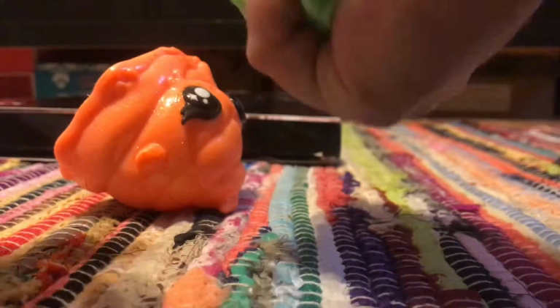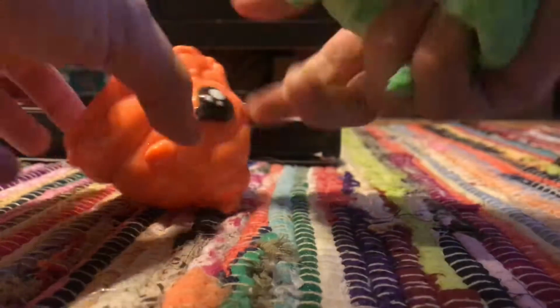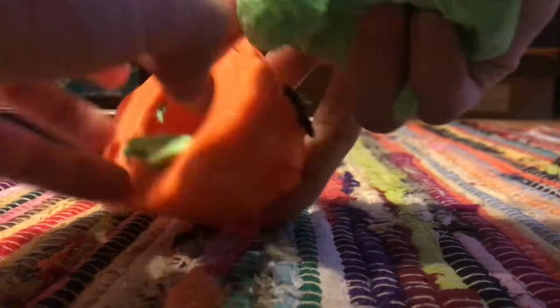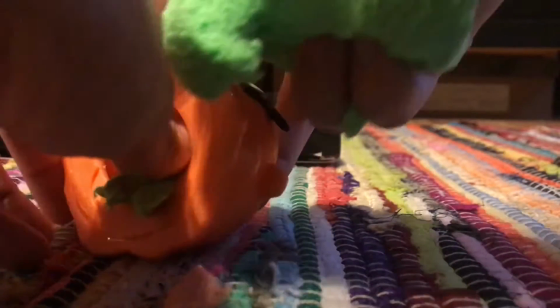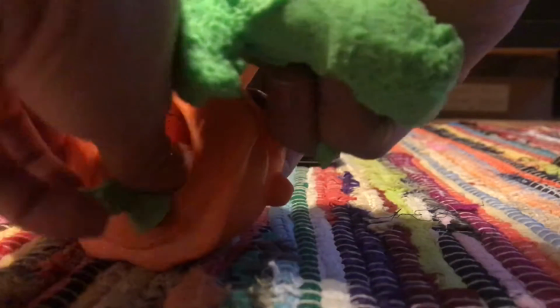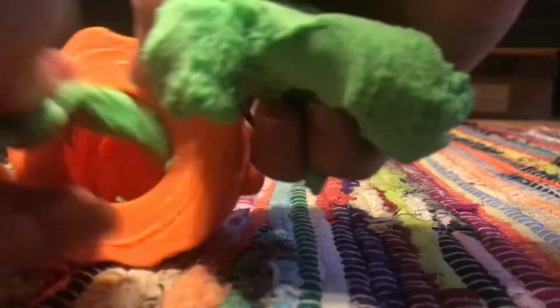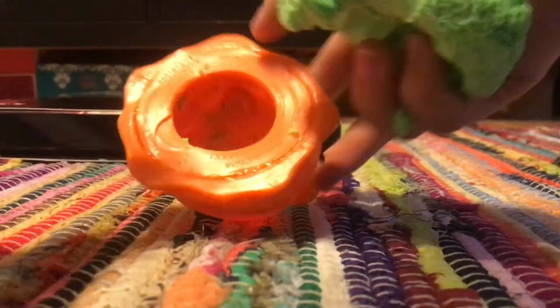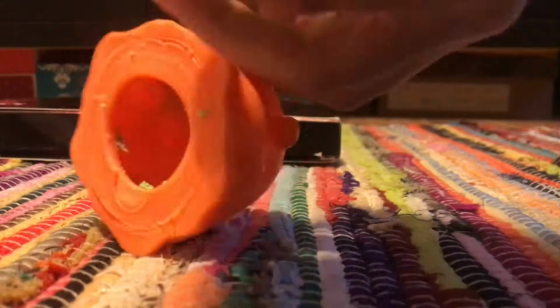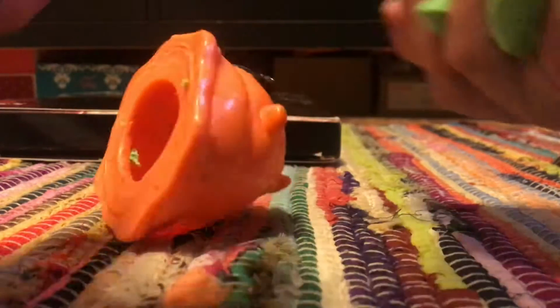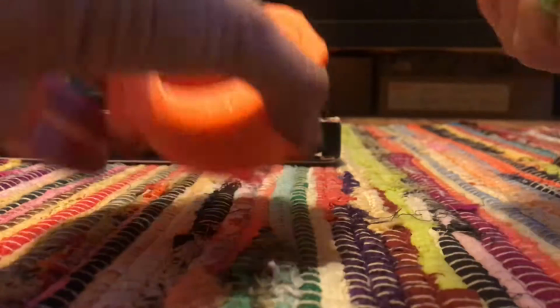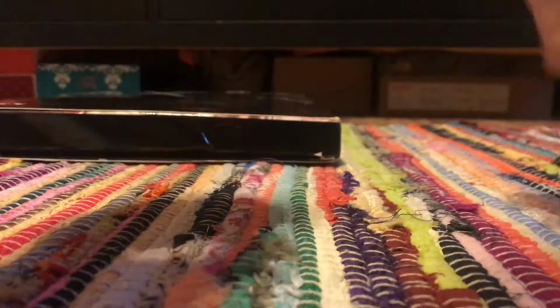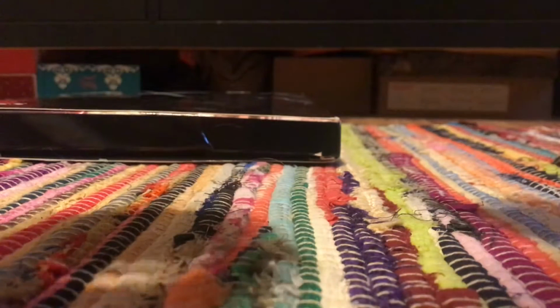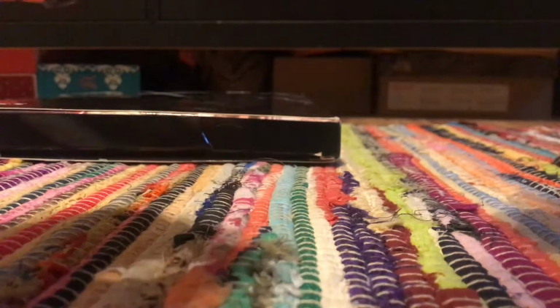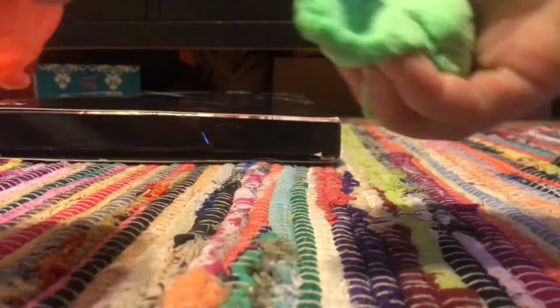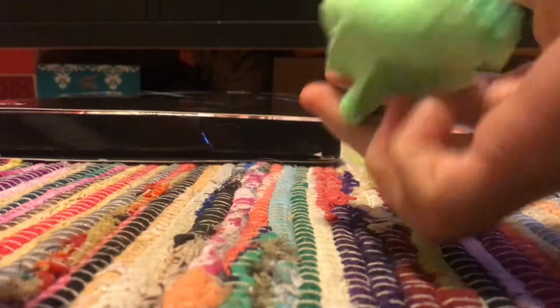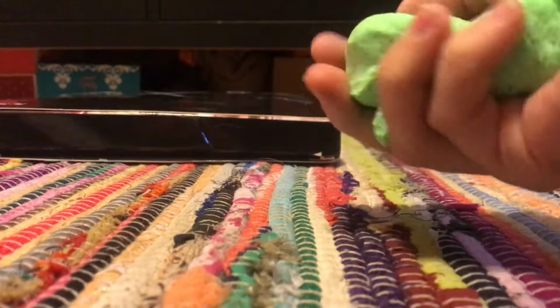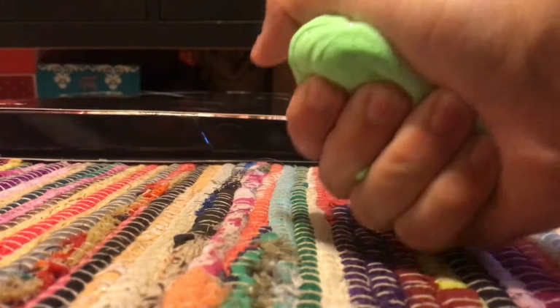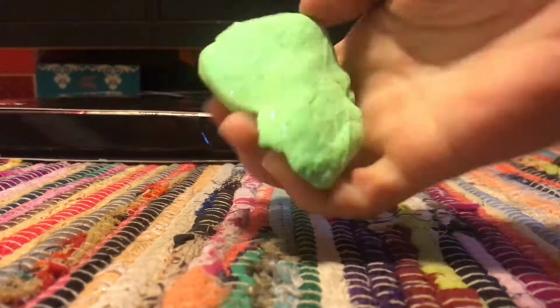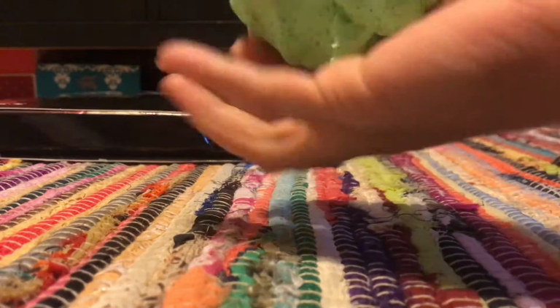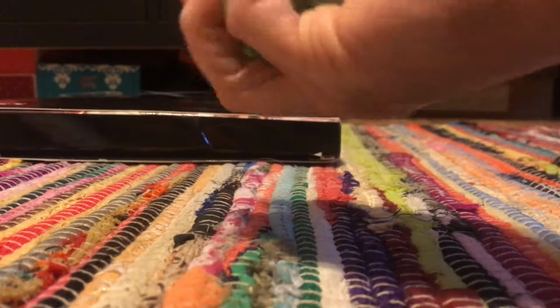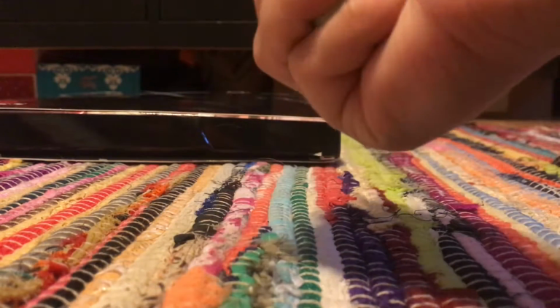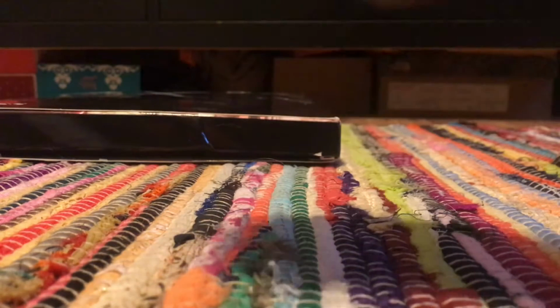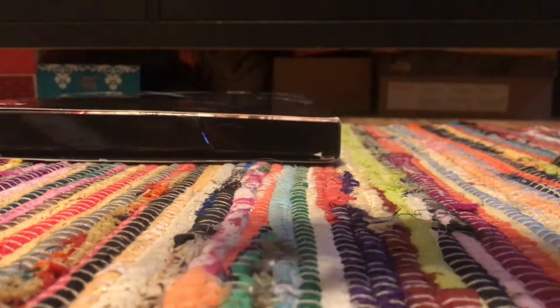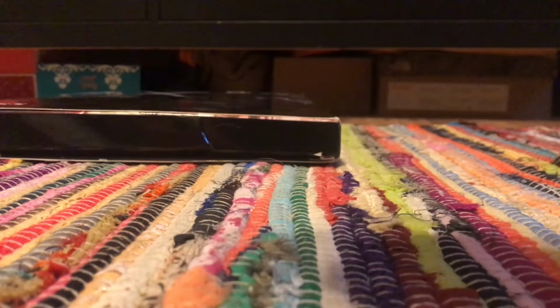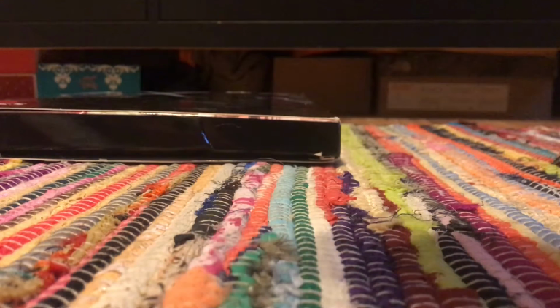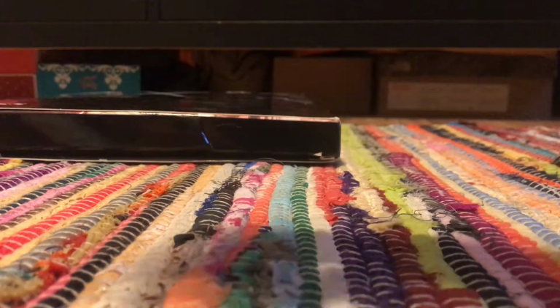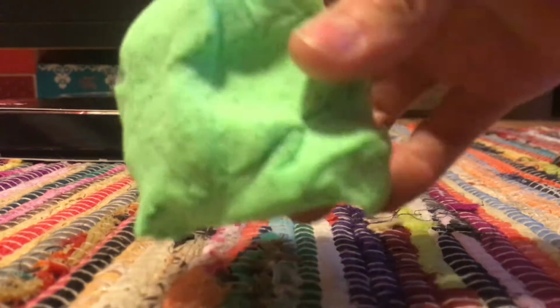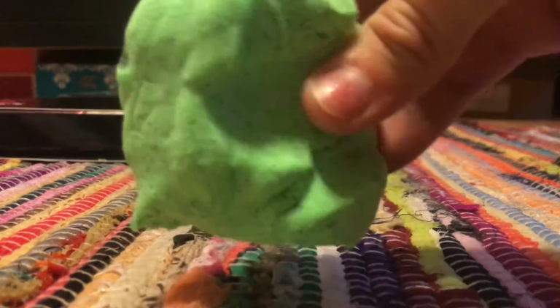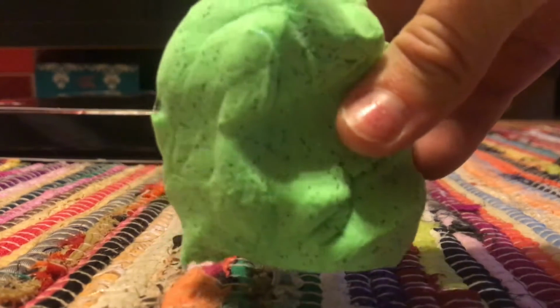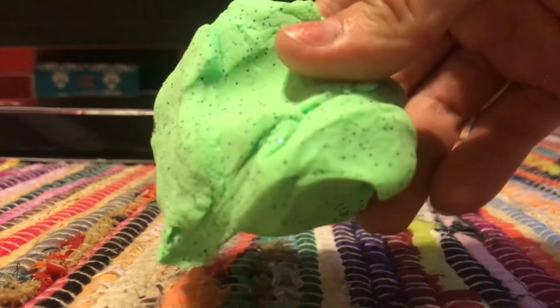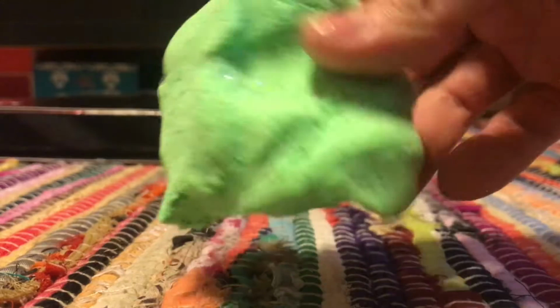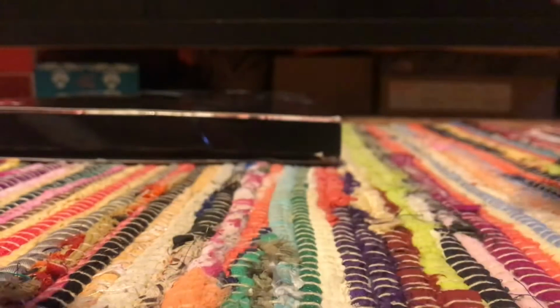I'm so happy. She's like my favorite slime. I'm so glad I got some more of it. There's like purple glitter in with green.